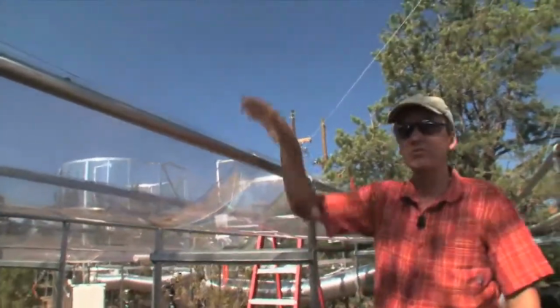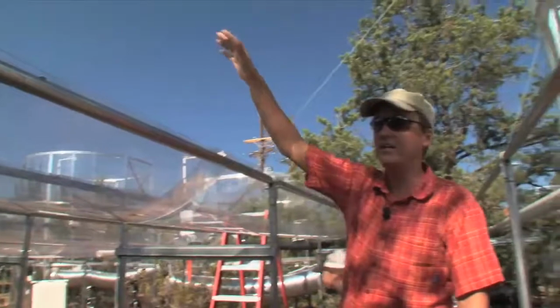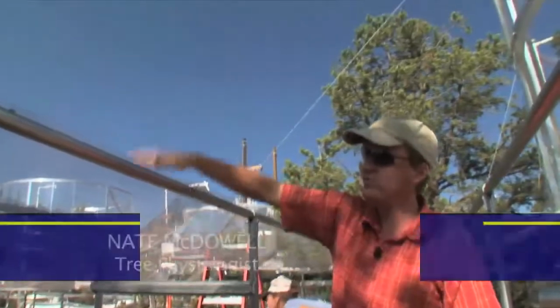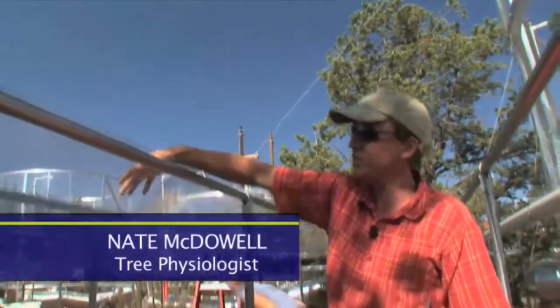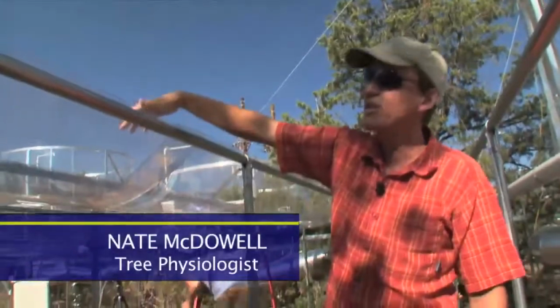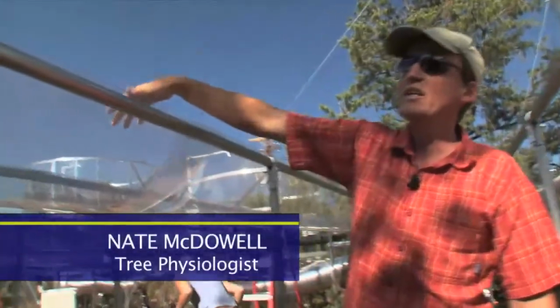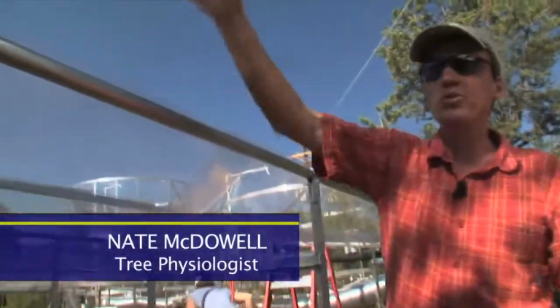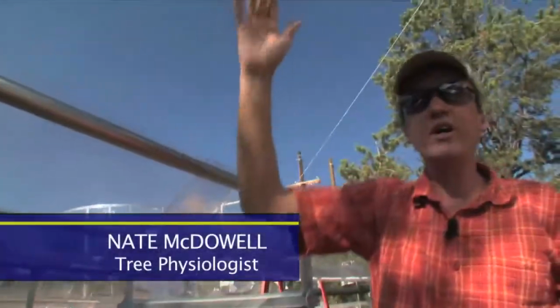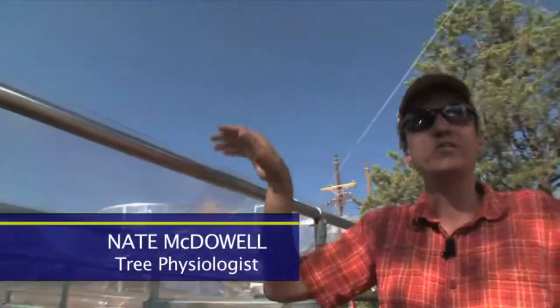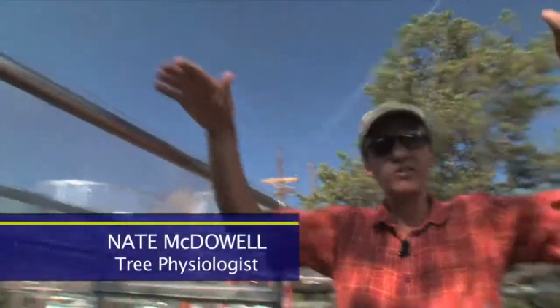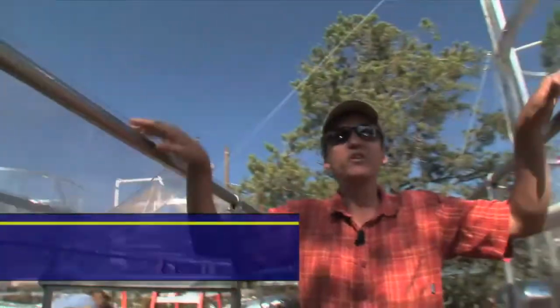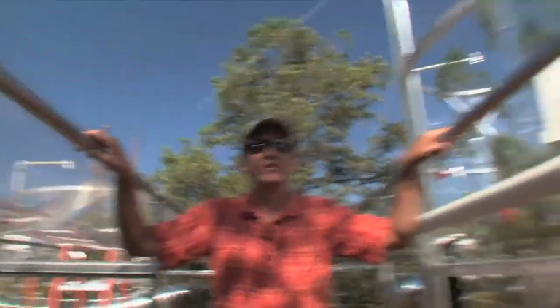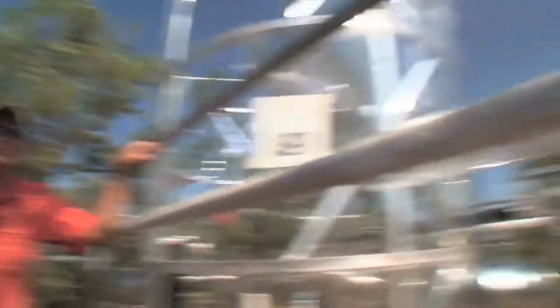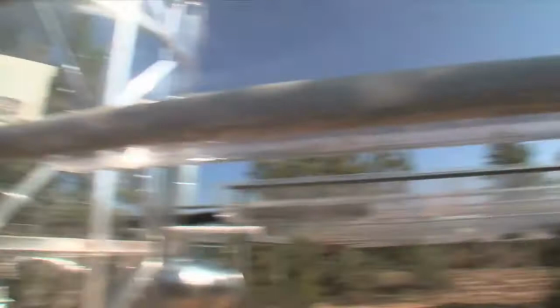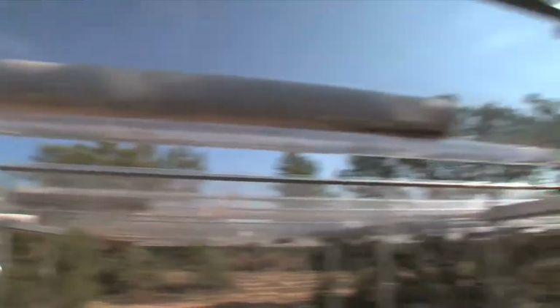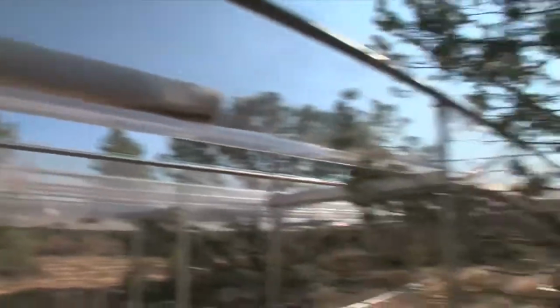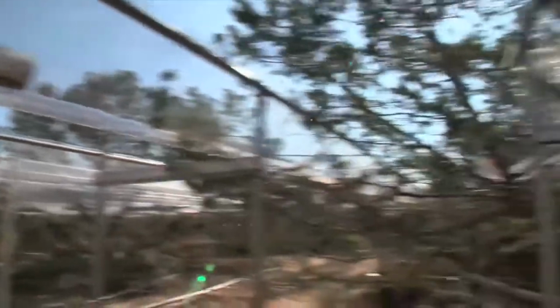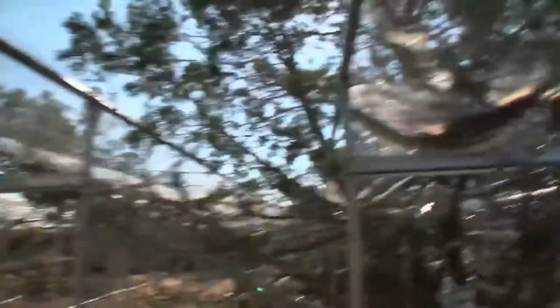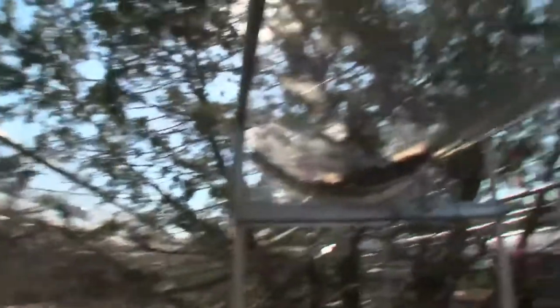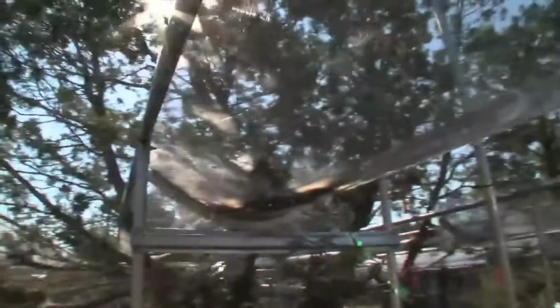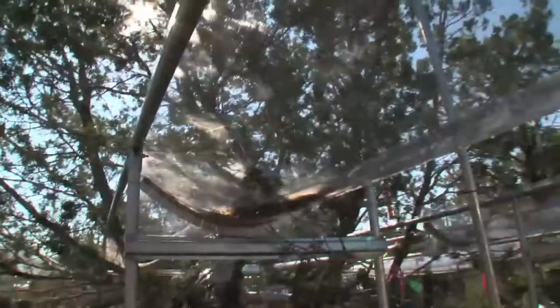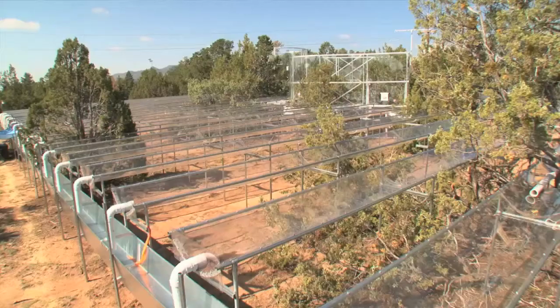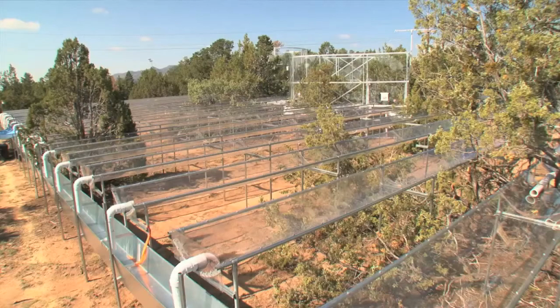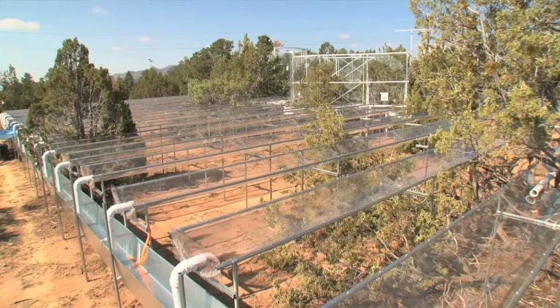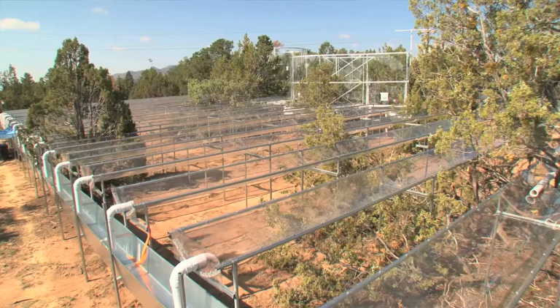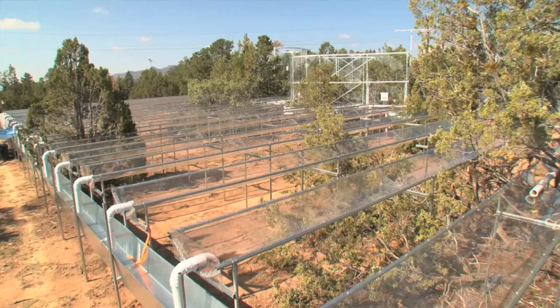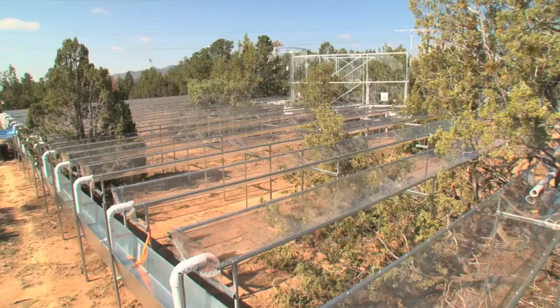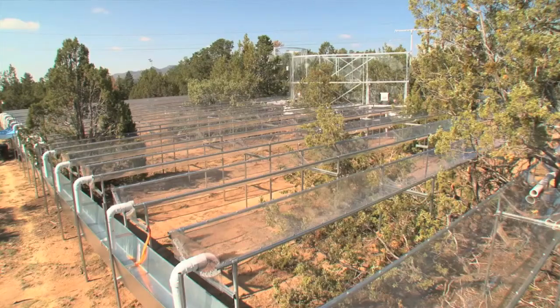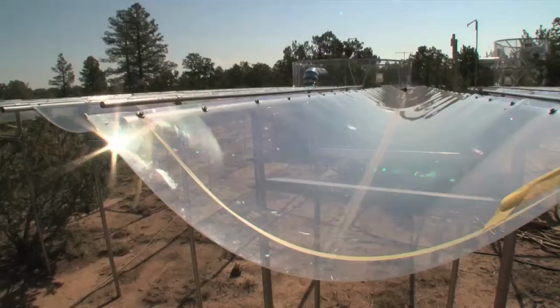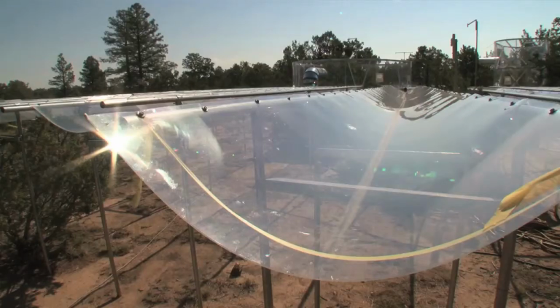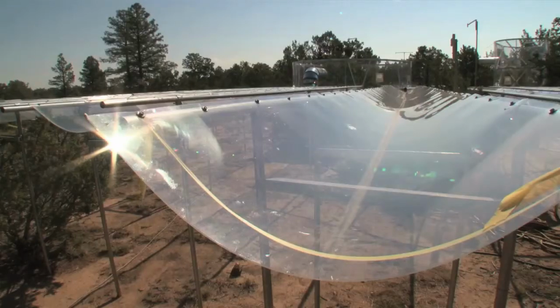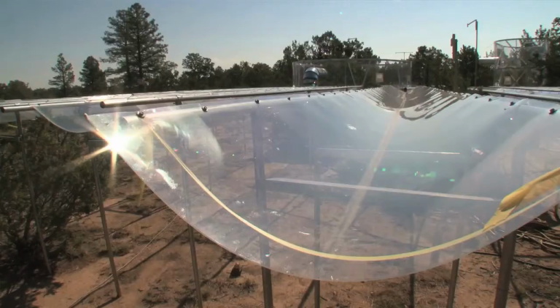The rain or snow falls here, and it's pulled away, drains downhill, so that this ecosystem receives about 50% of the ambient rainfall. This induces a drought and drought stress for these trees.